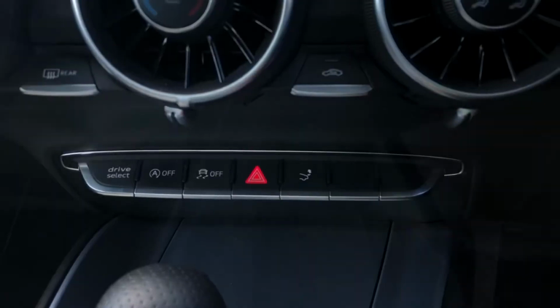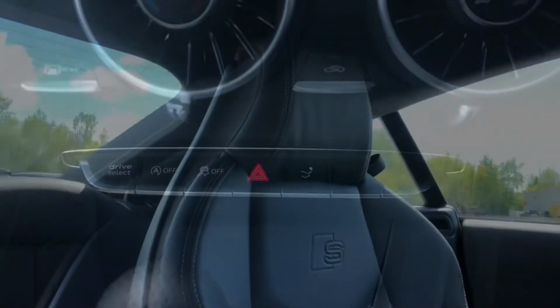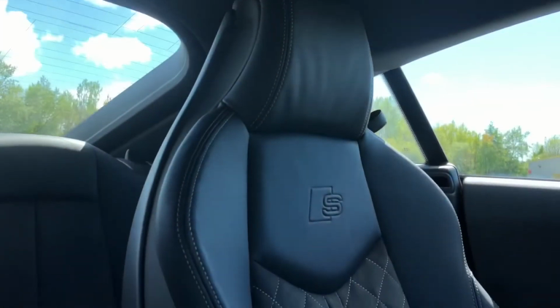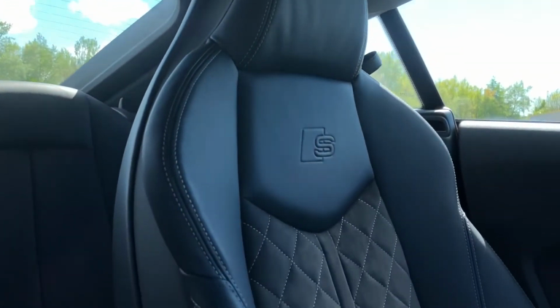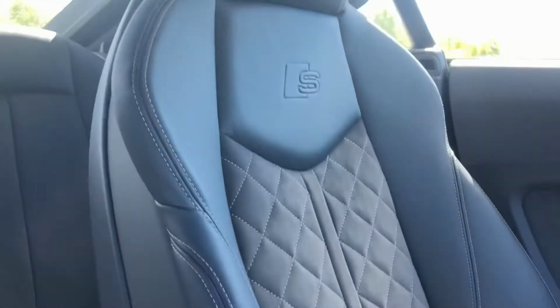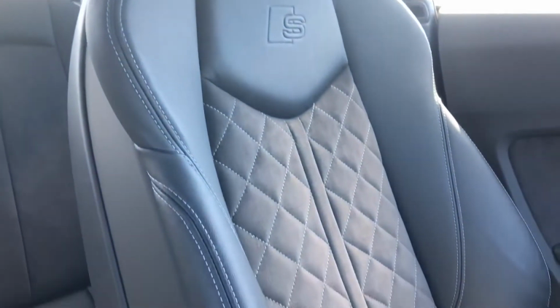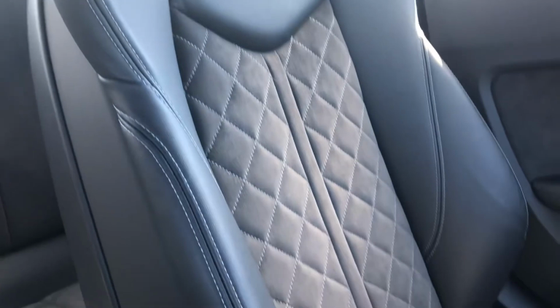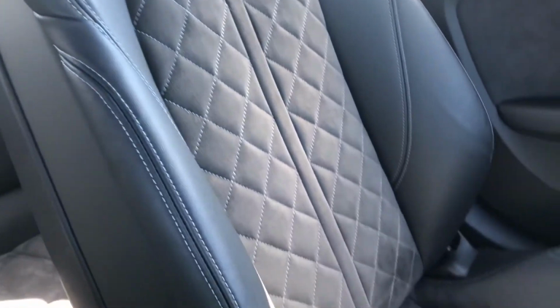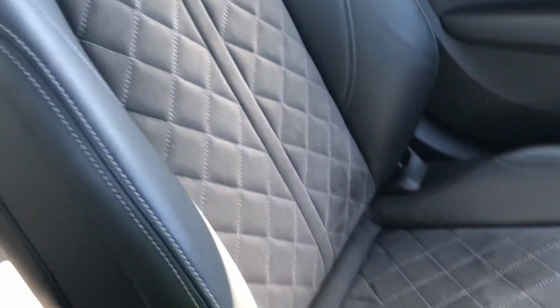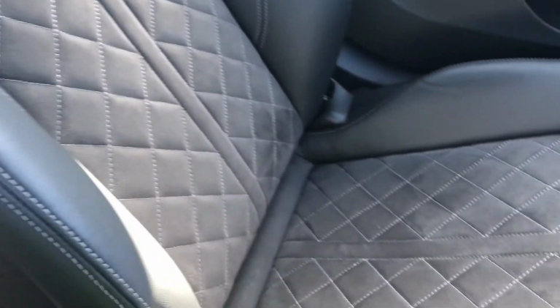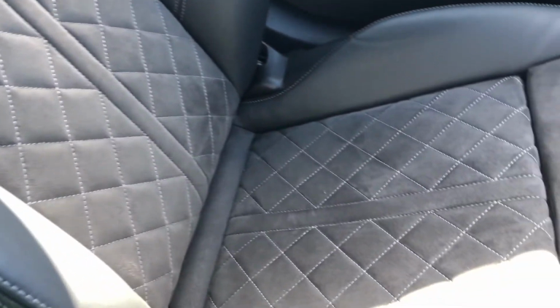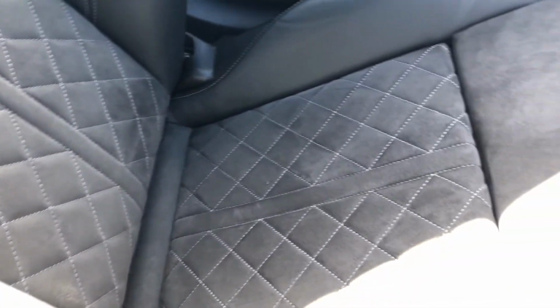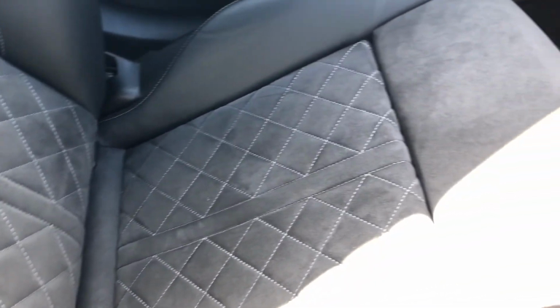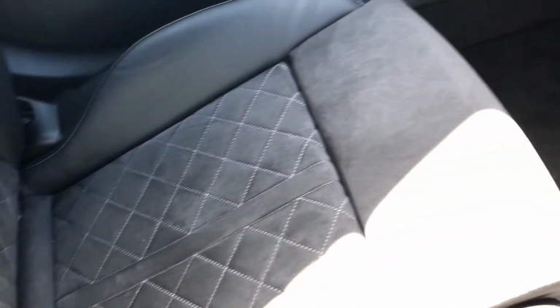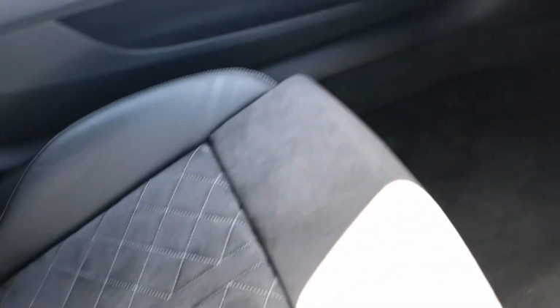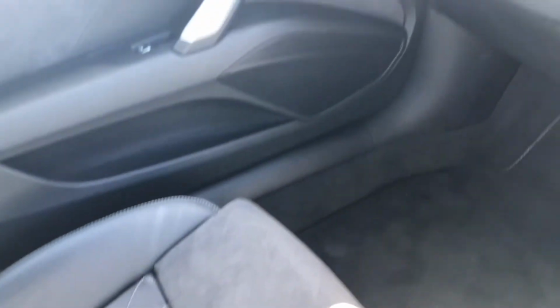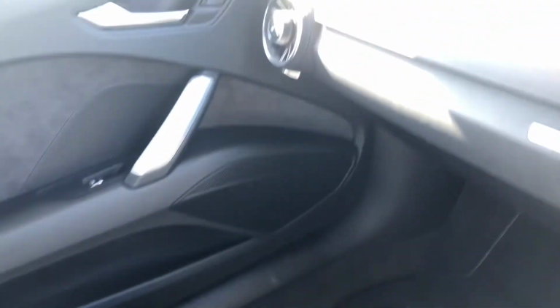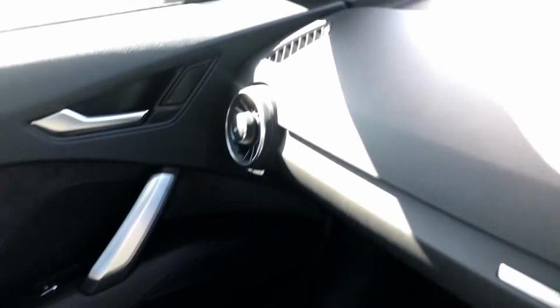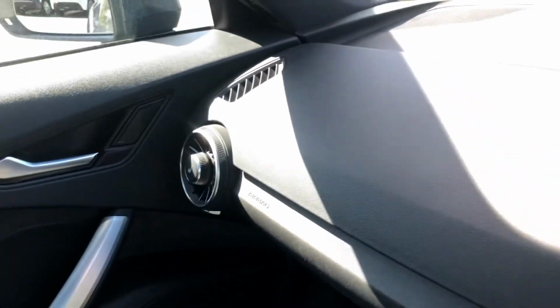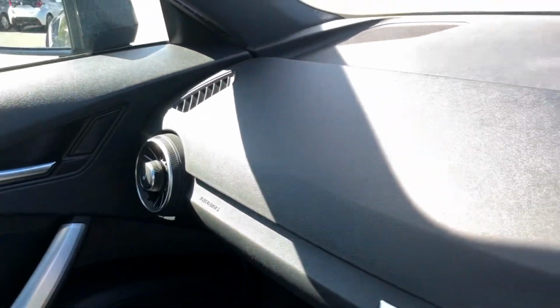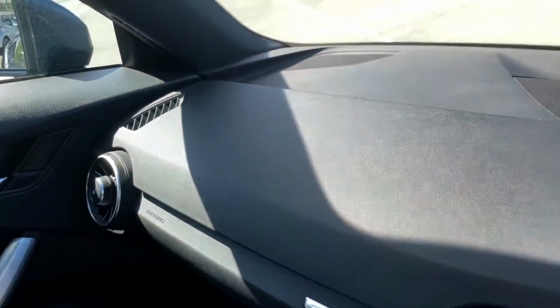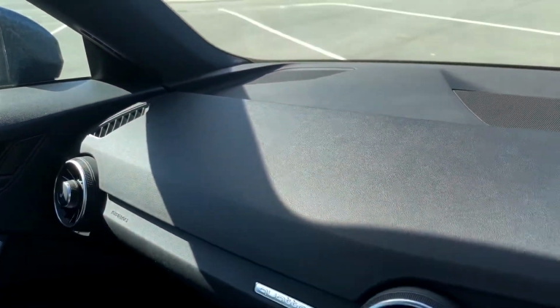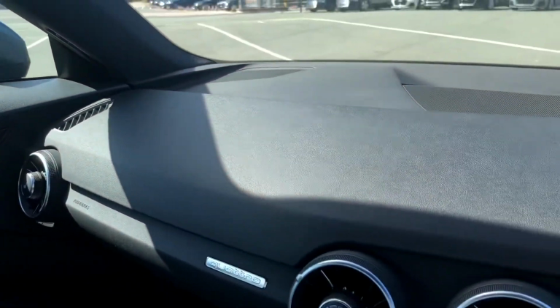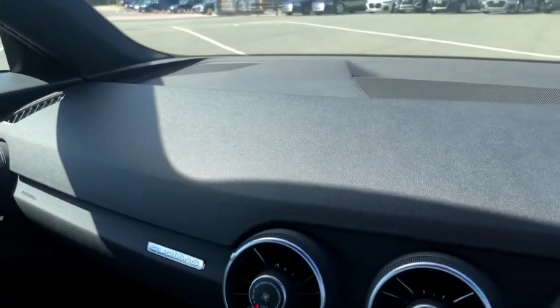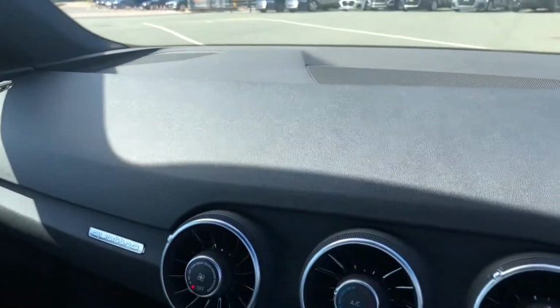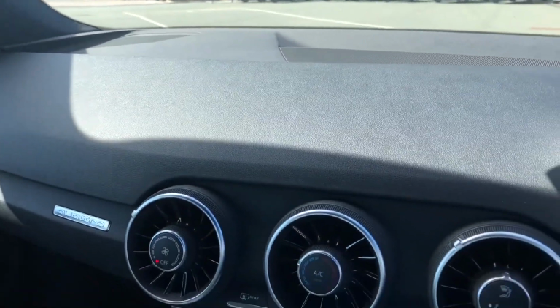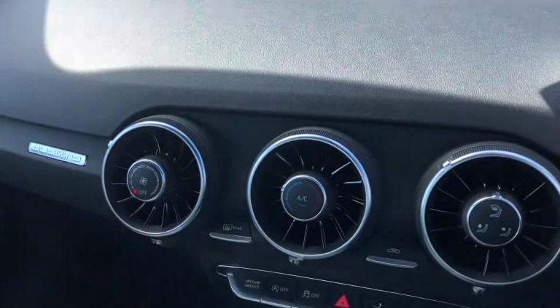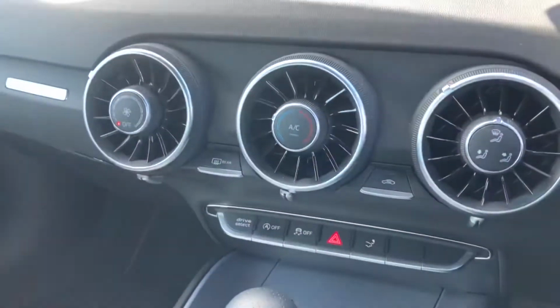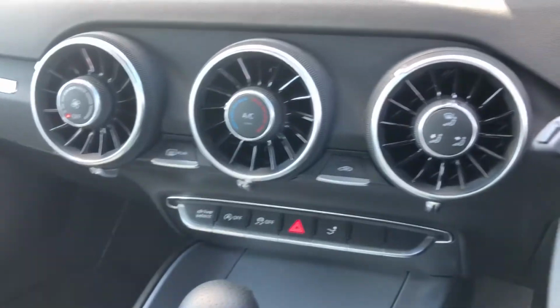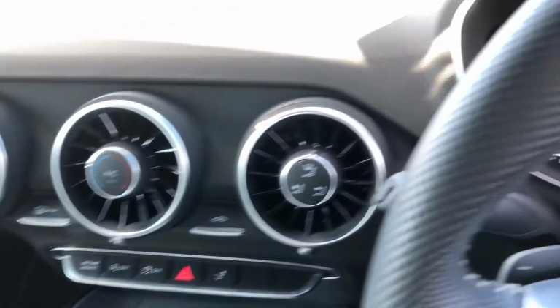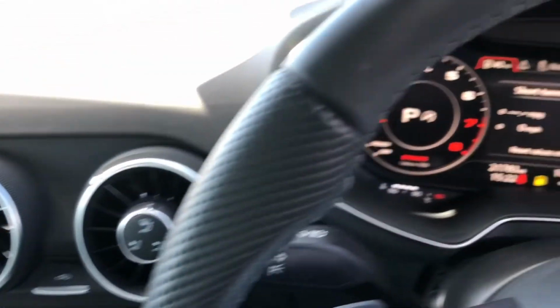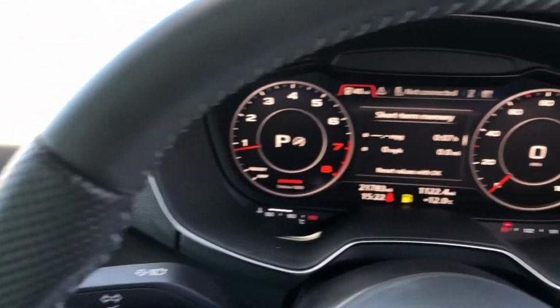There are also leather and alcantara upholstered front sport seats, which are really comfortable and supportive, especially on long journeys, while the aluminium interior elements uplift the interior ambience. Overall, this is a stunning interior, blending high-quality materials and build quality with some great technology.